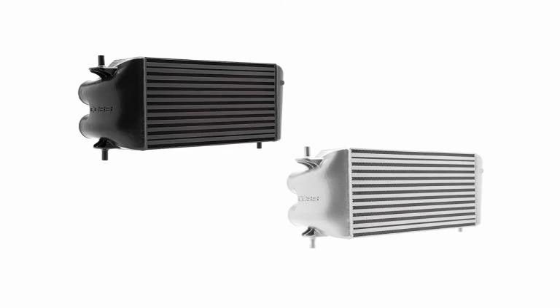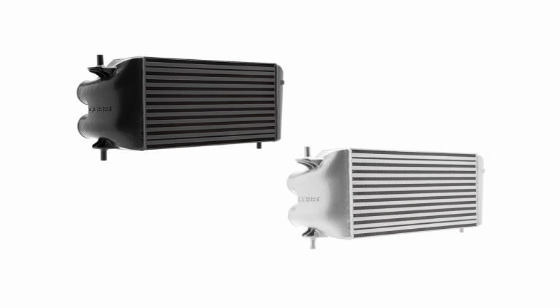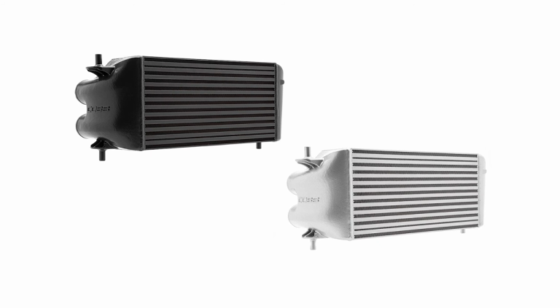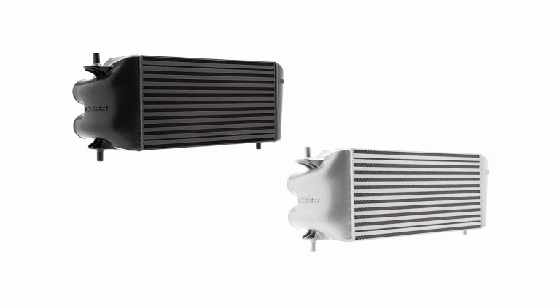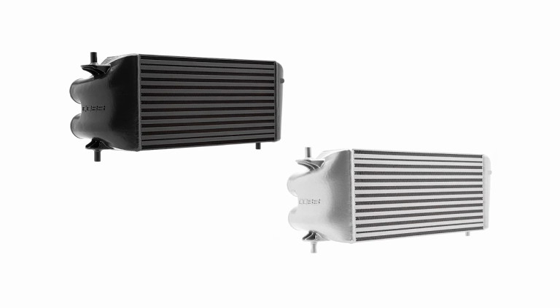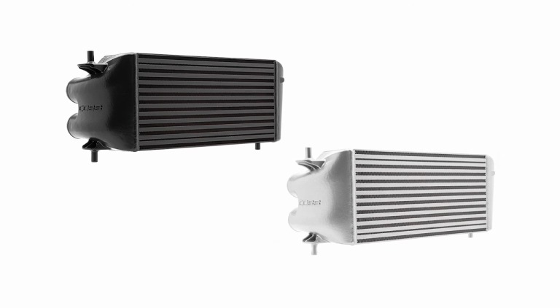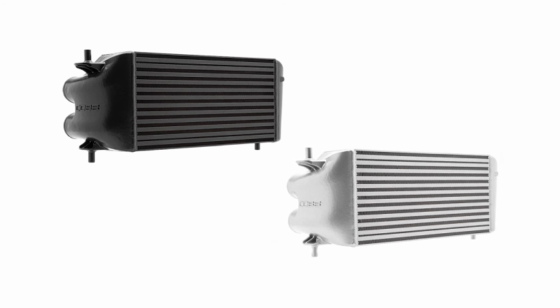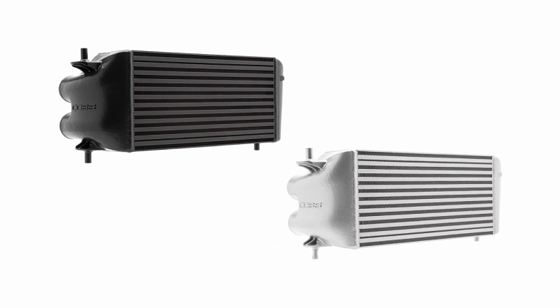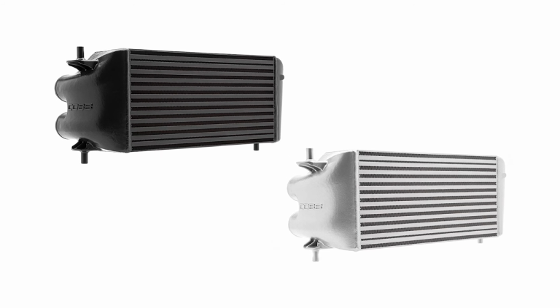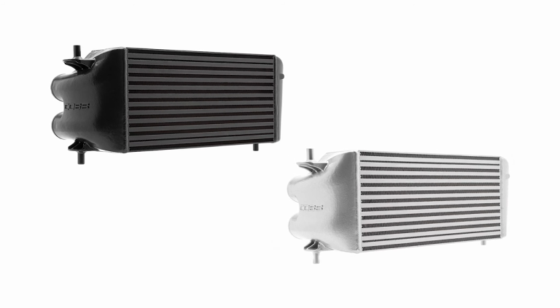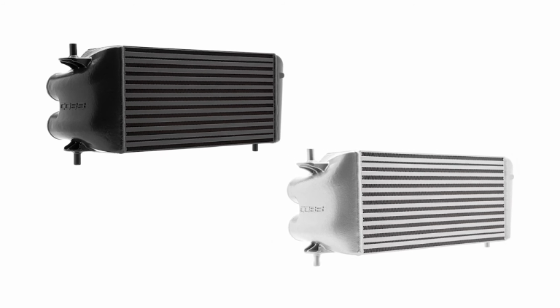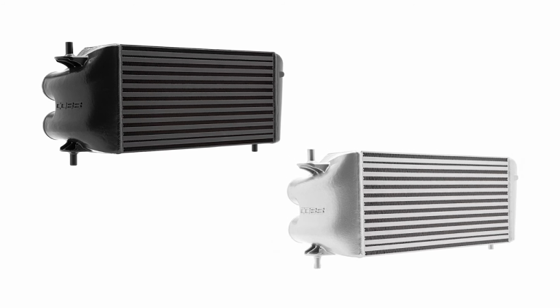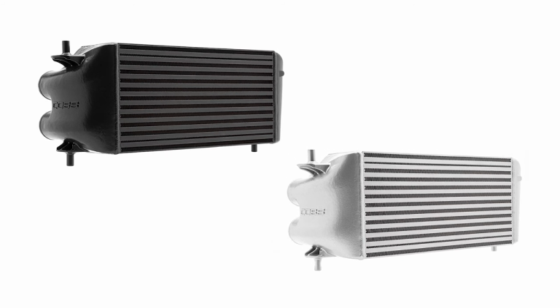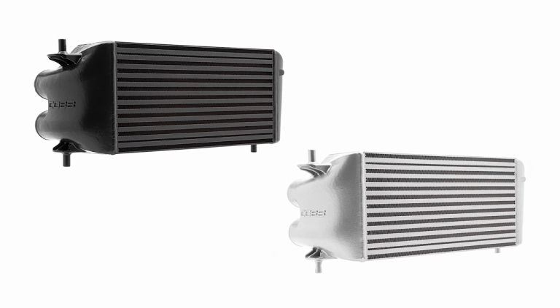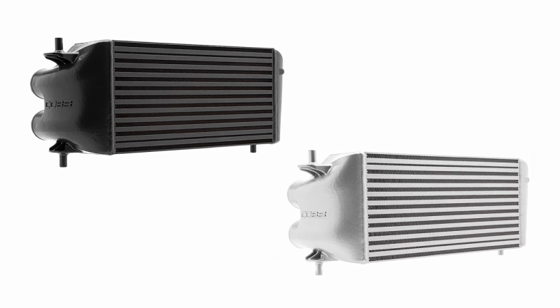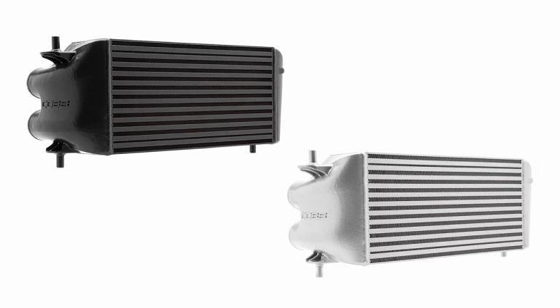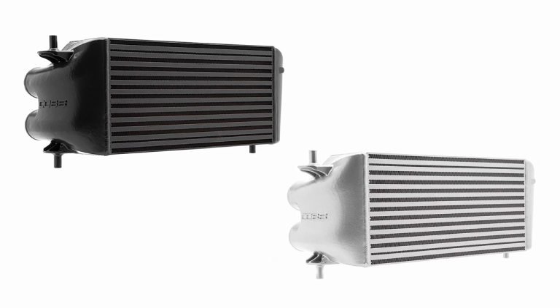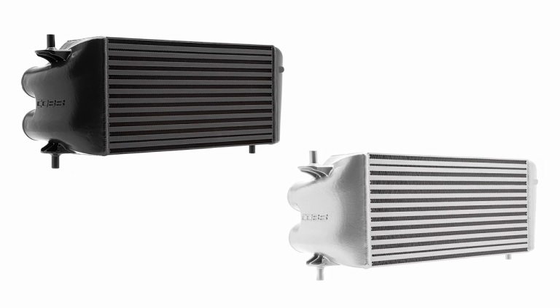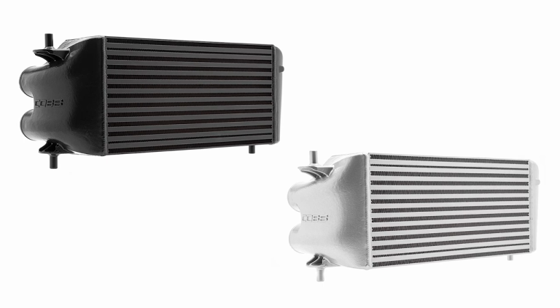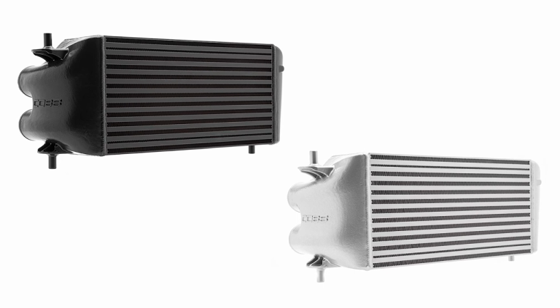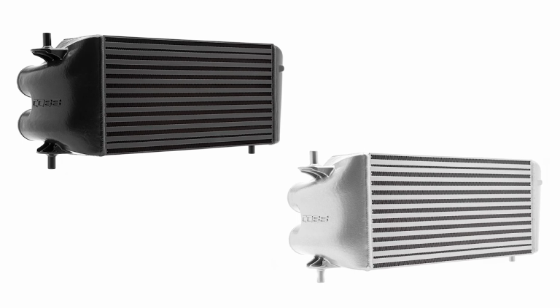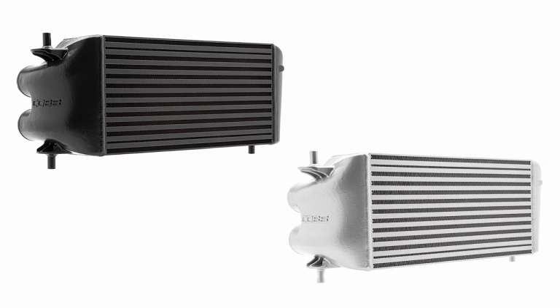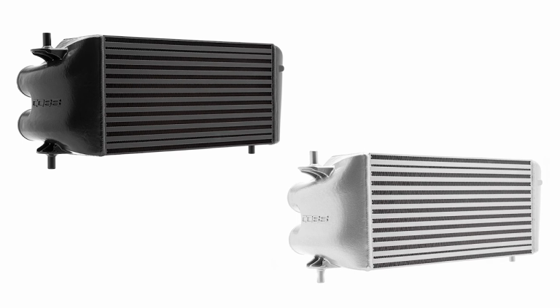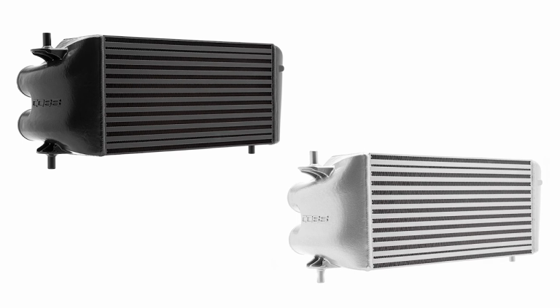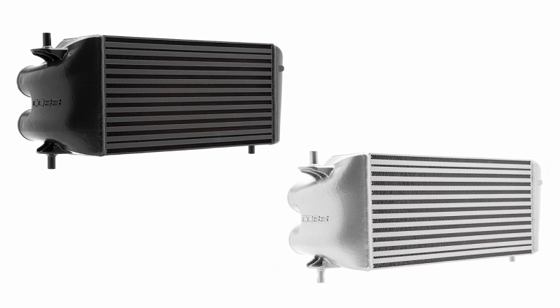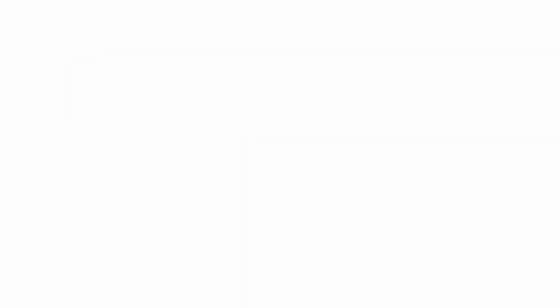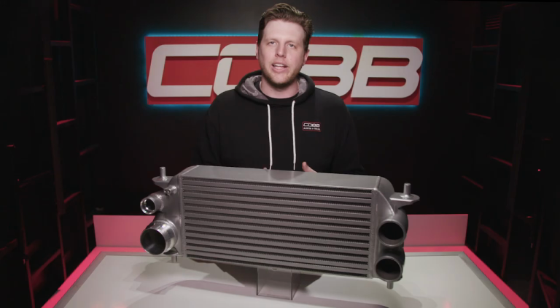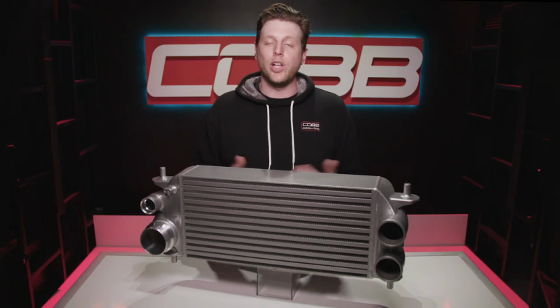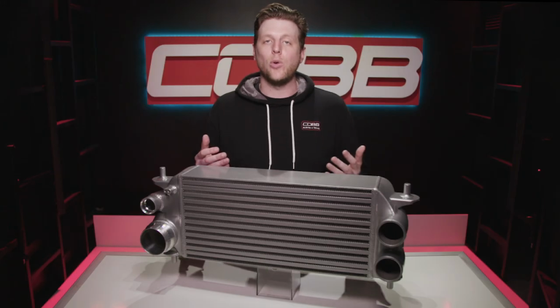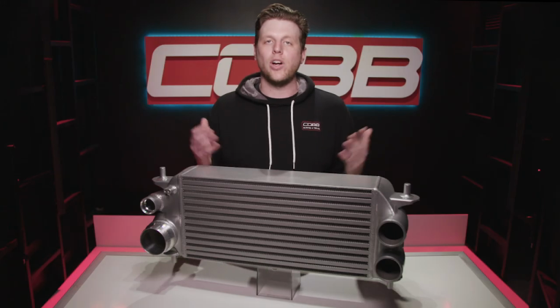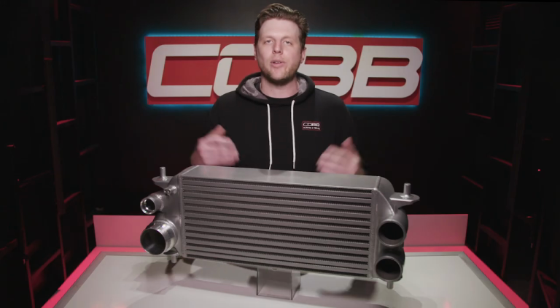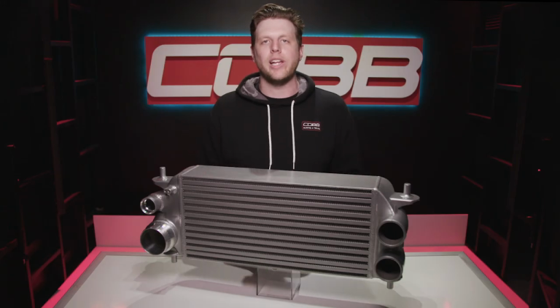Lastly, the COBB Tuning factory location intercooler for the EcoBoost F-150 and Raptor is offered in a high-quality silver or black powder coating, and they're available to order online right now.